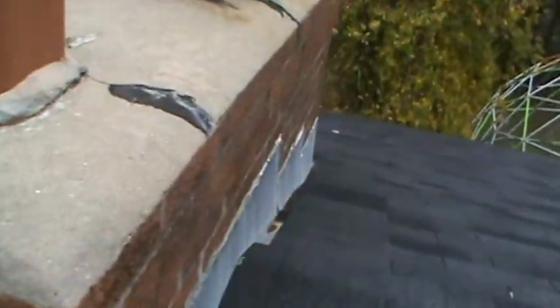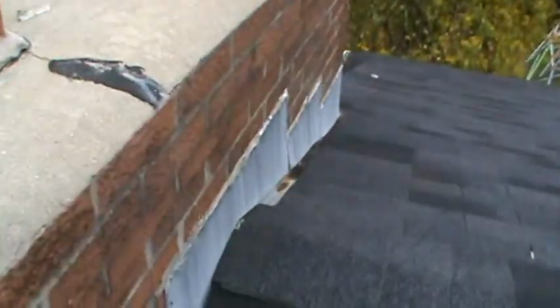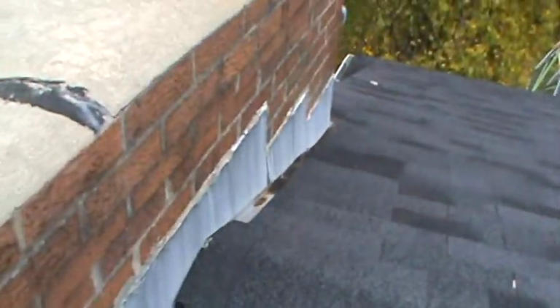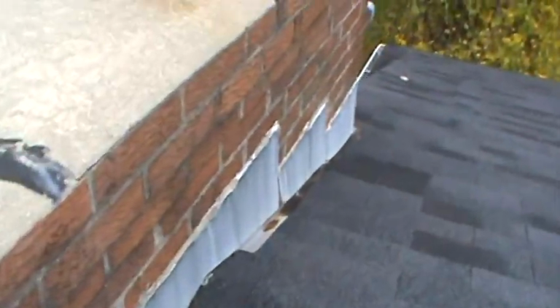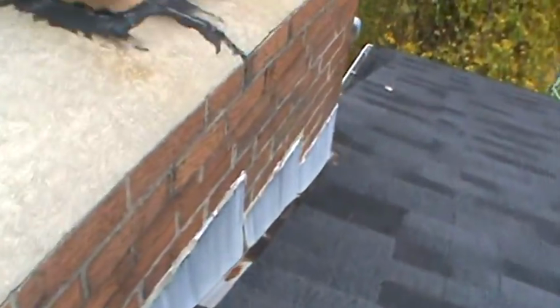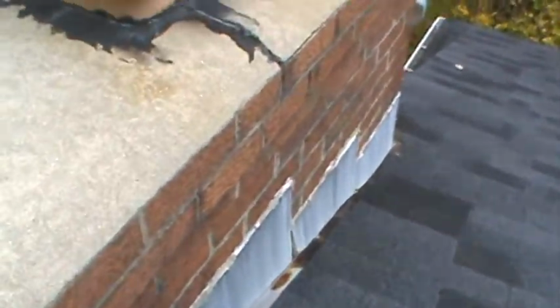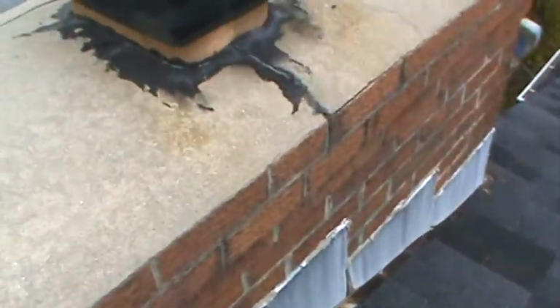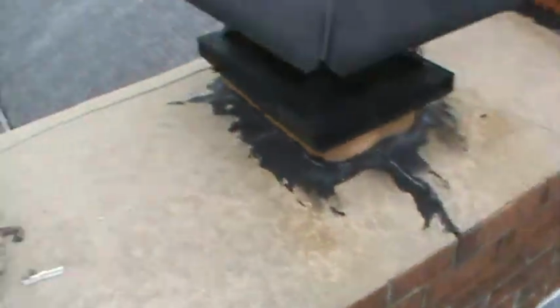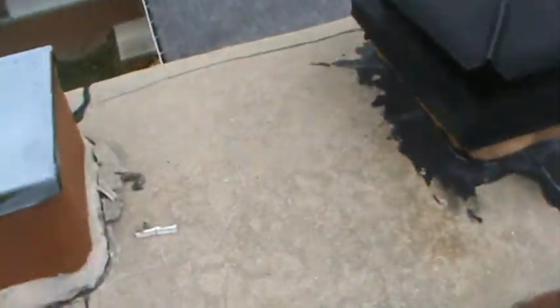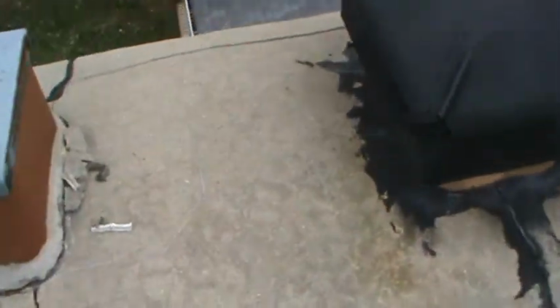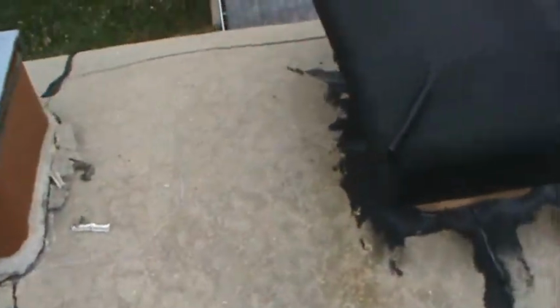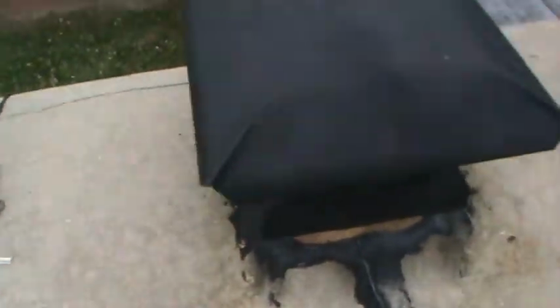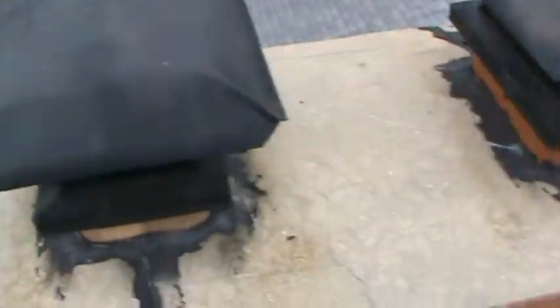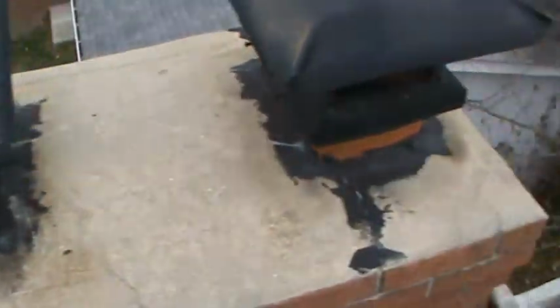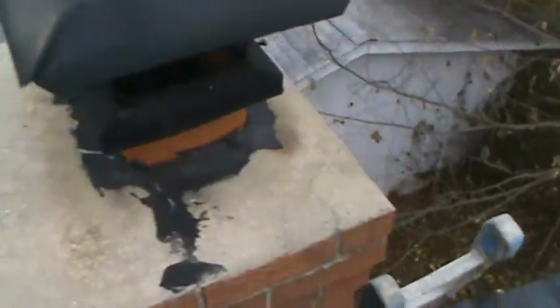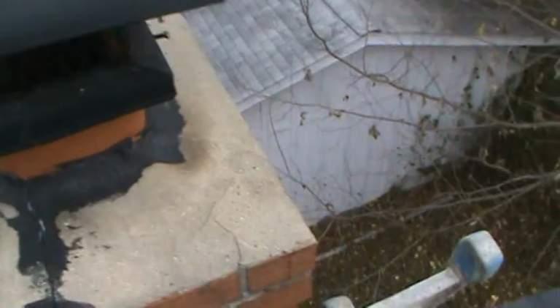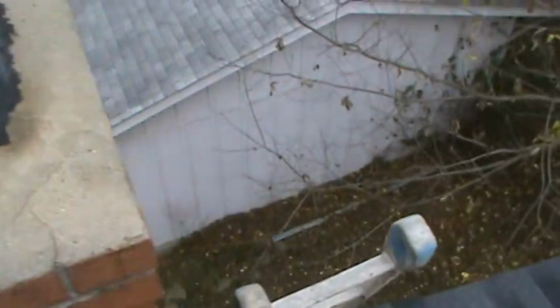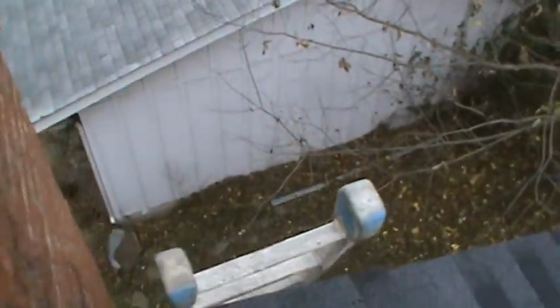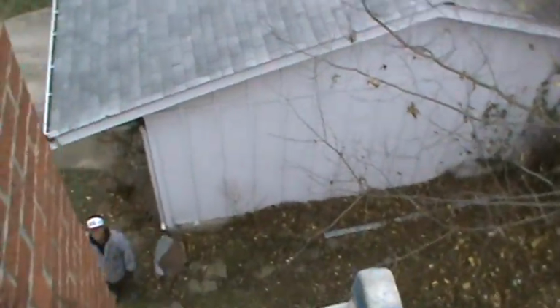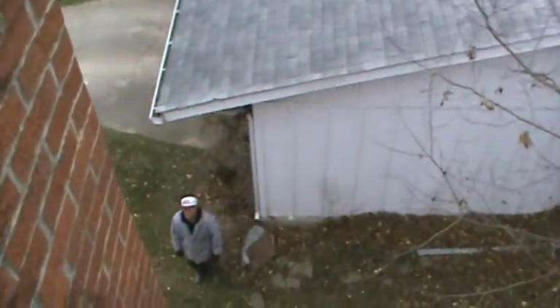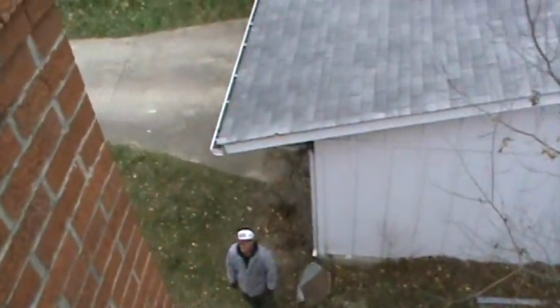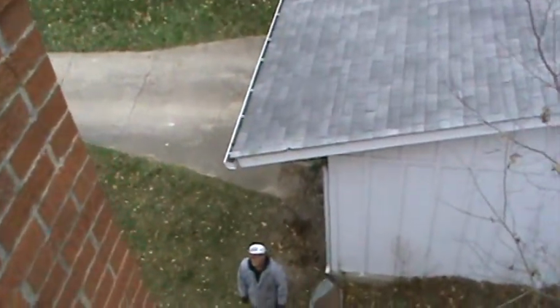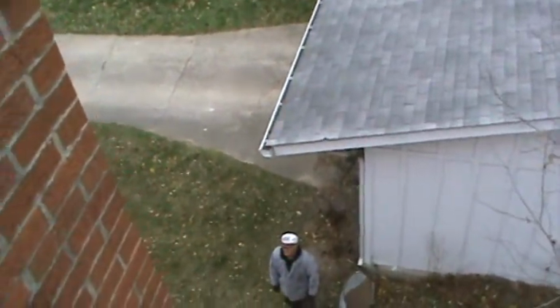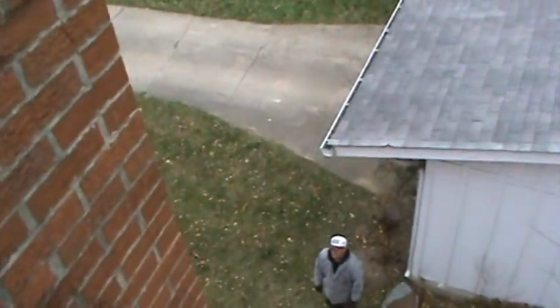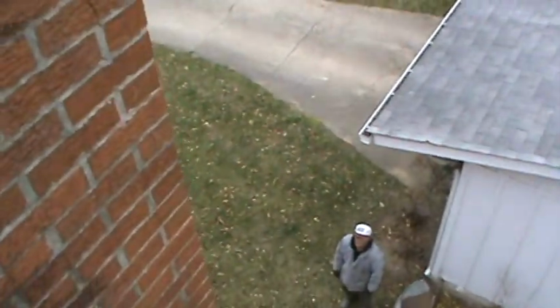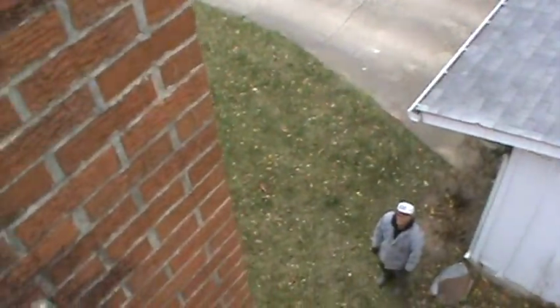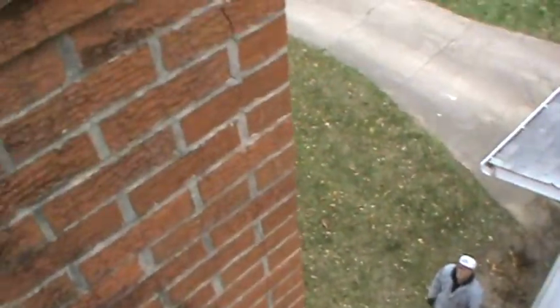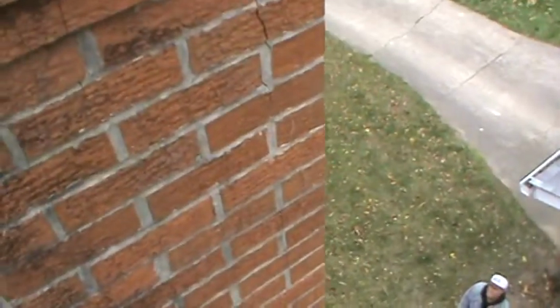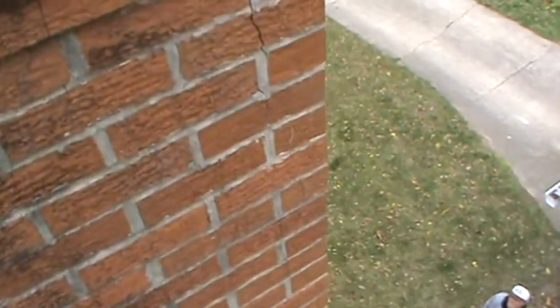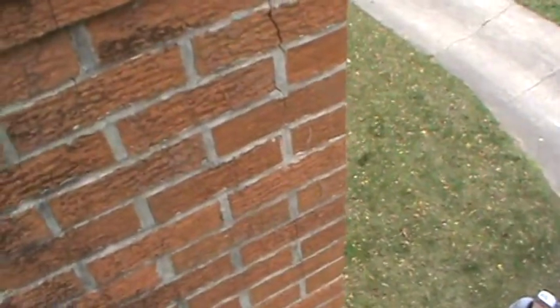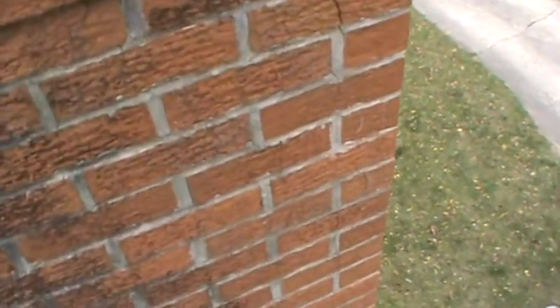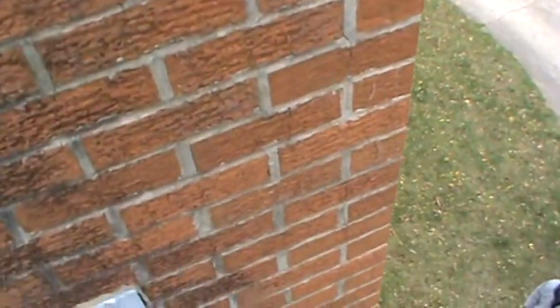And that's the status. To prolong this, I would seal this top, tuck point the chimney to keep the water out of it, and put sealer on it. That's the best you can do to prolong it.